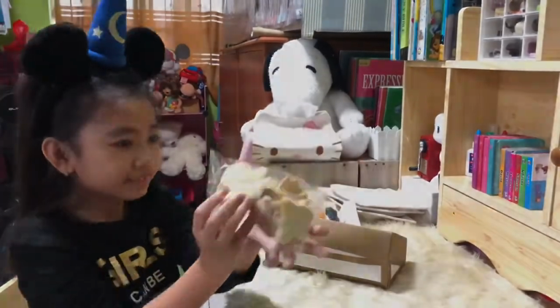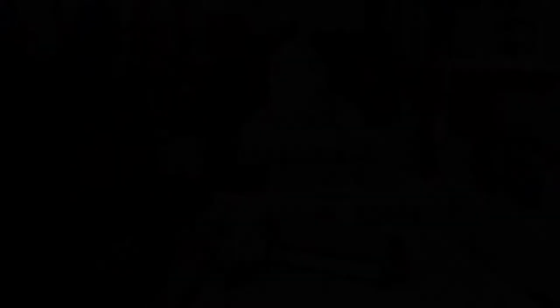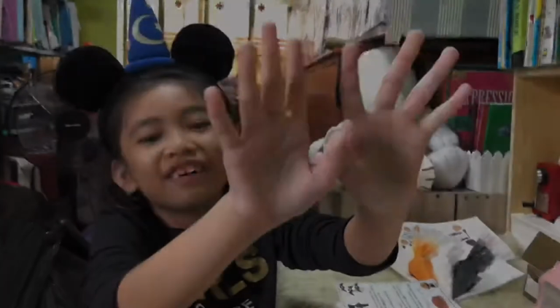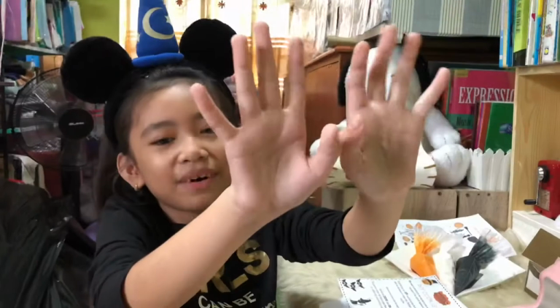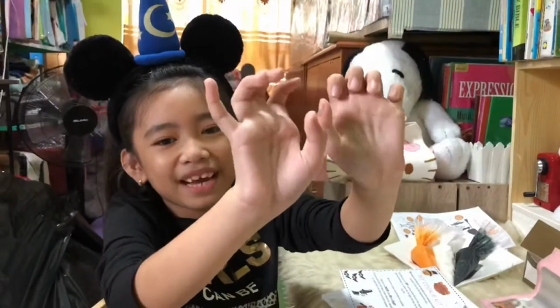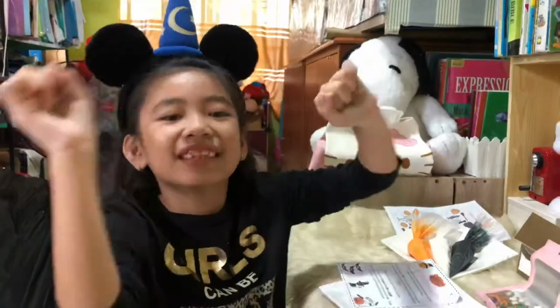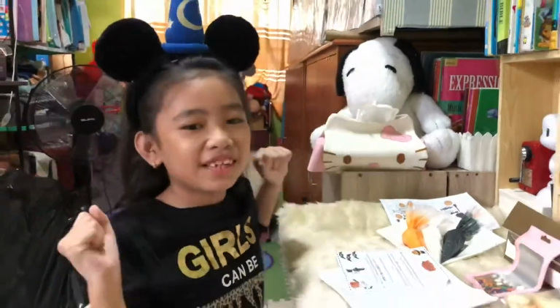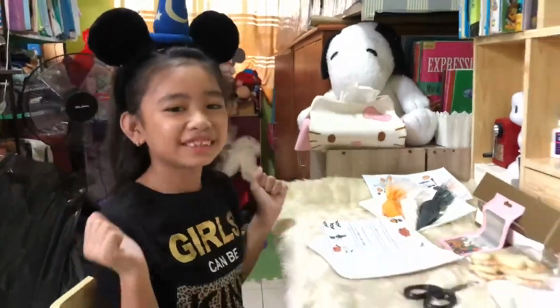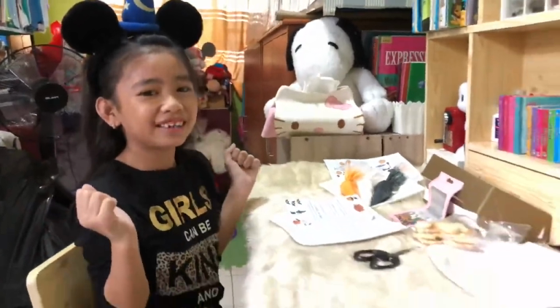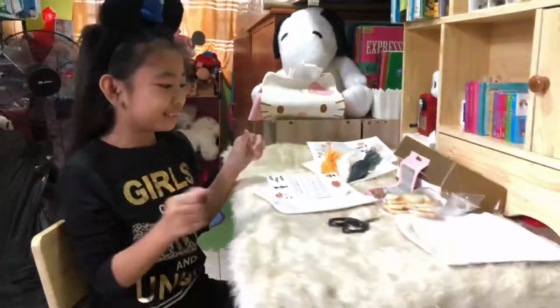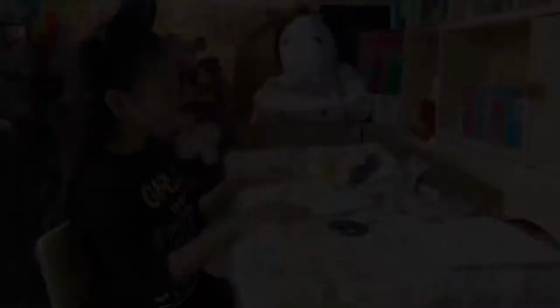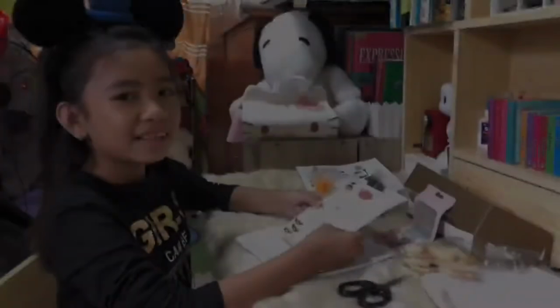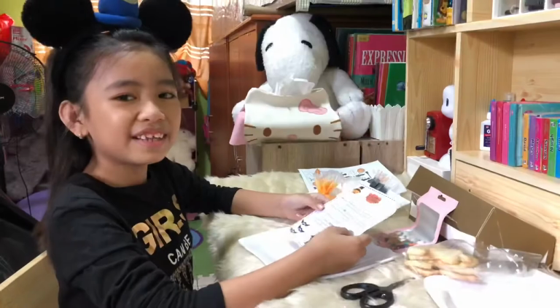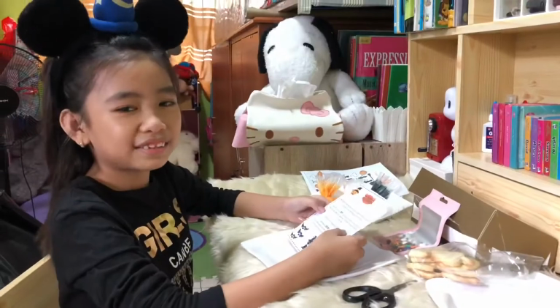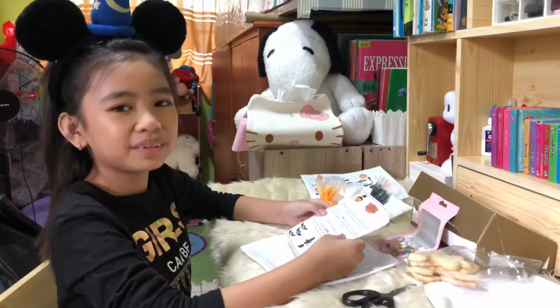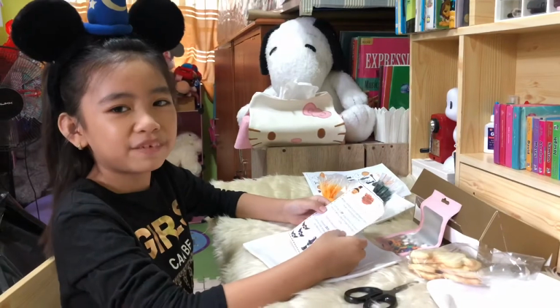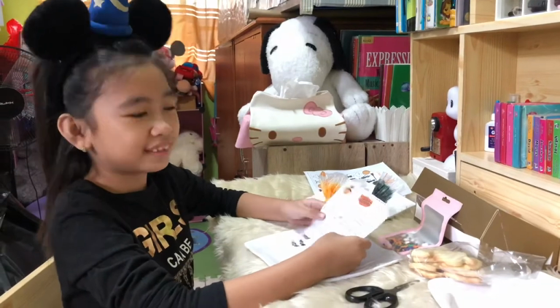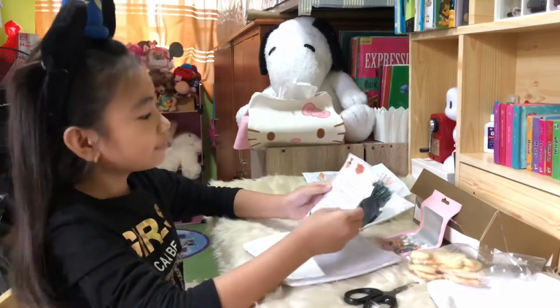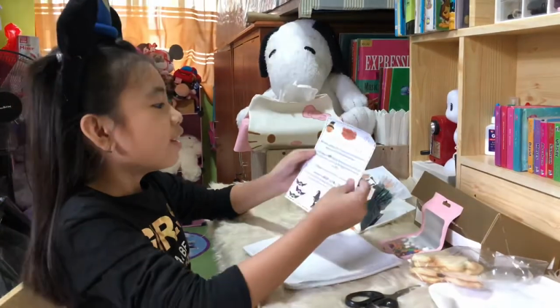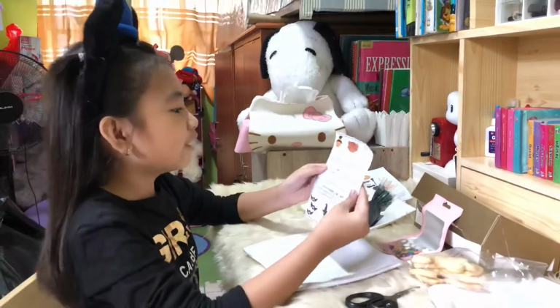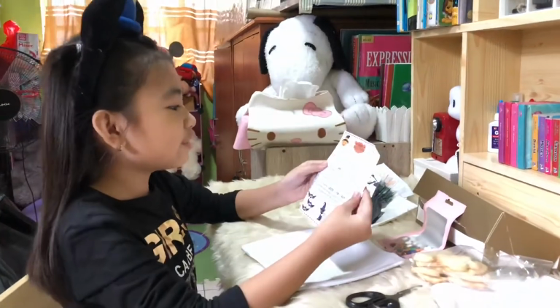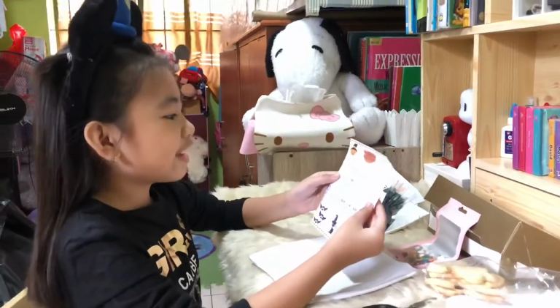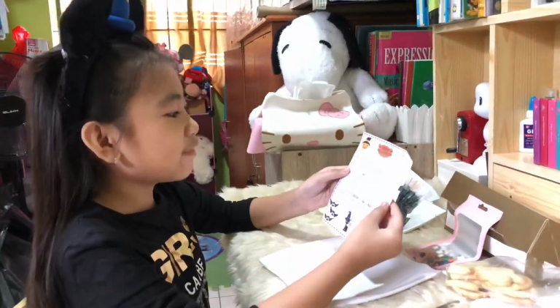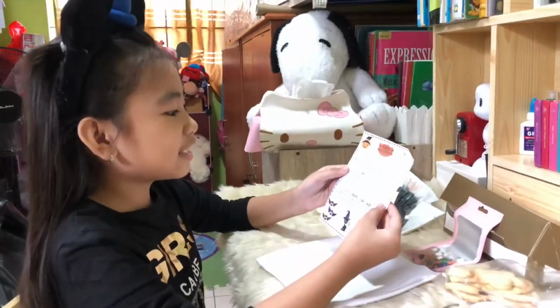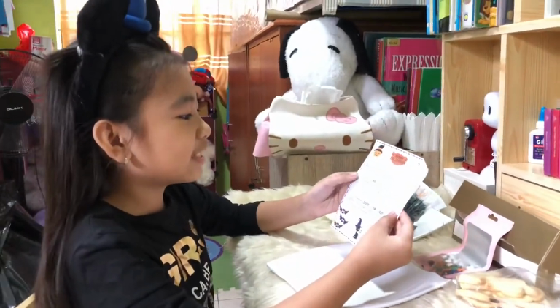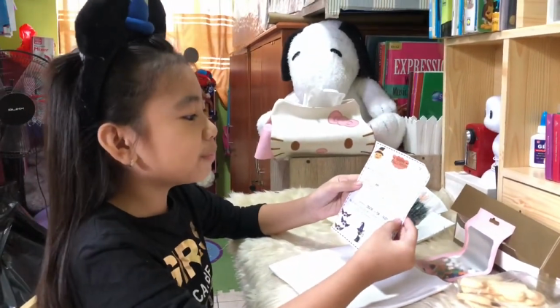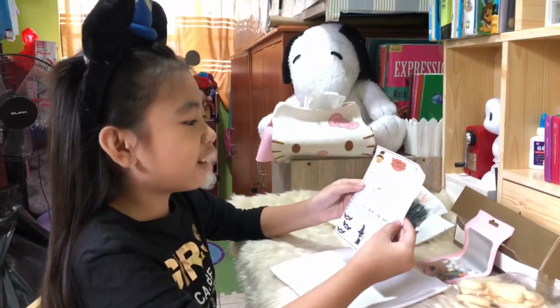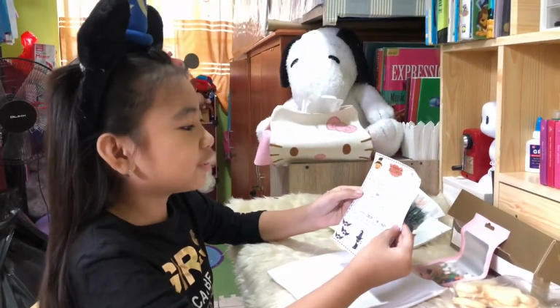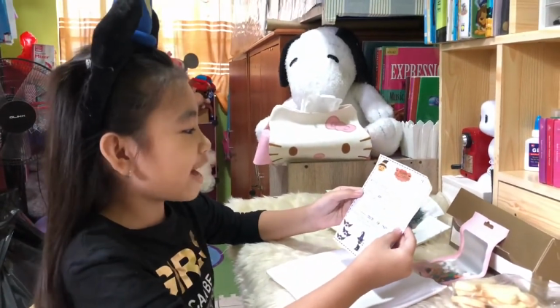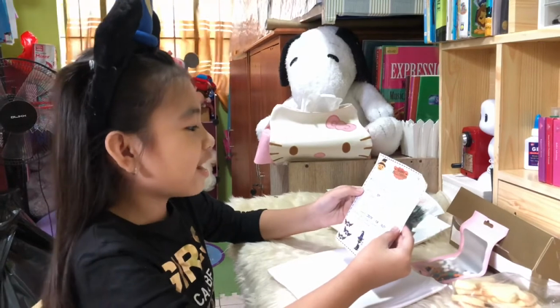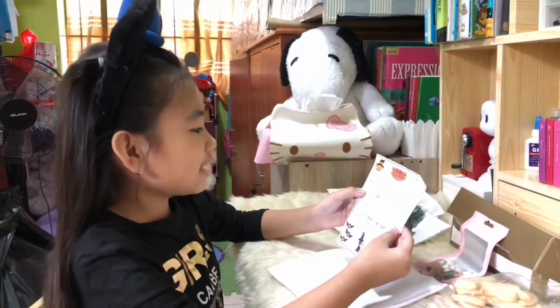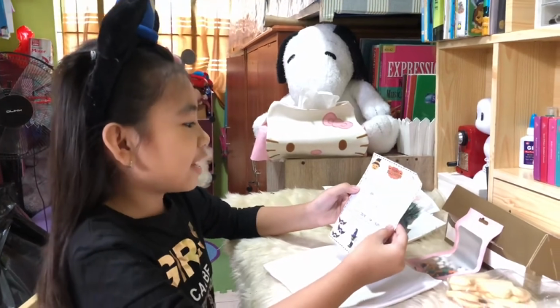I already washed my hands, so let's start. Let's read the instruction paper first. When ready to decorate, give the icing bags a good massage to combine the icing again.